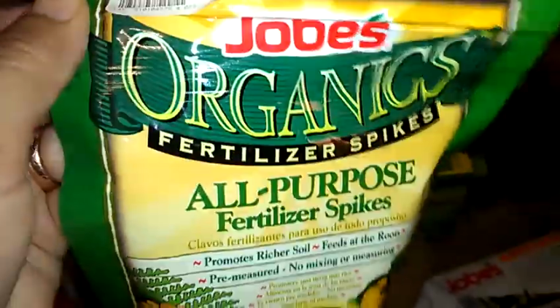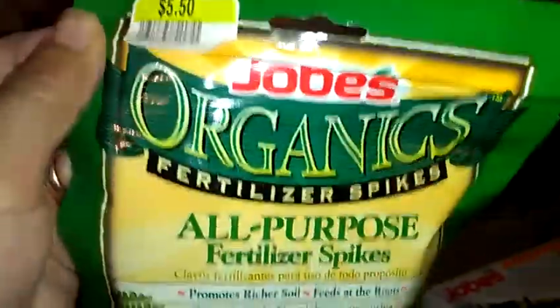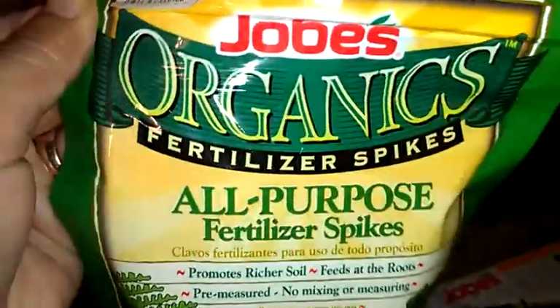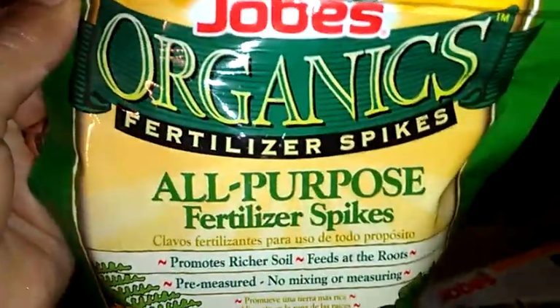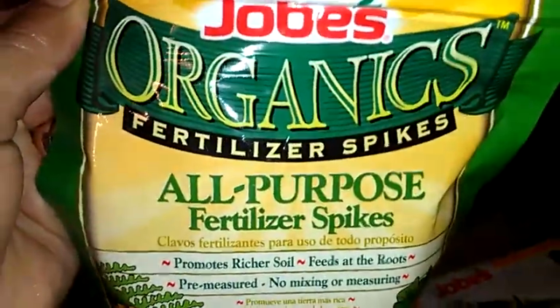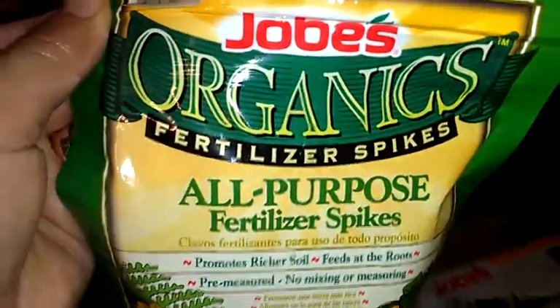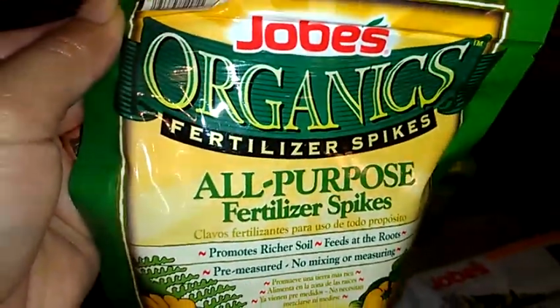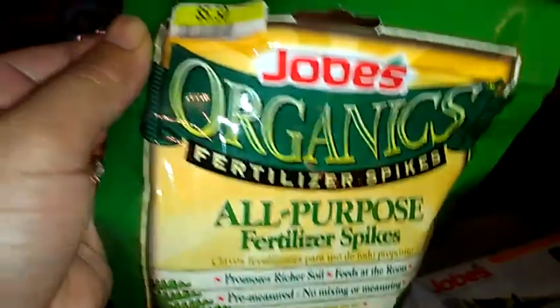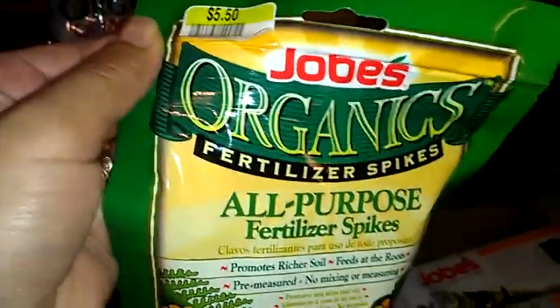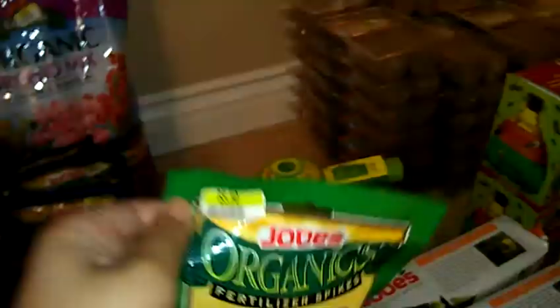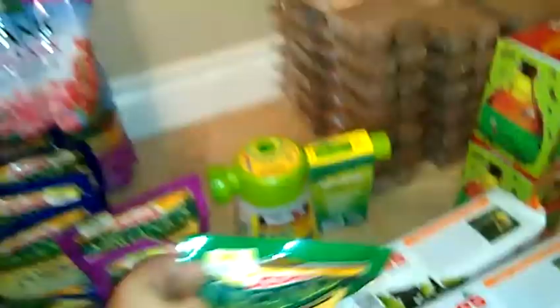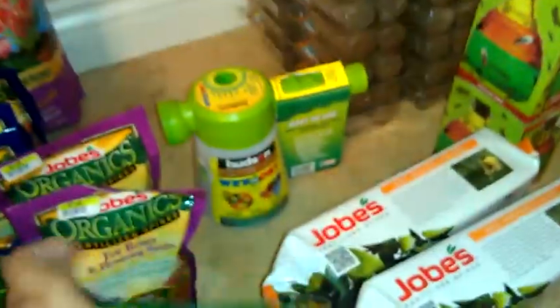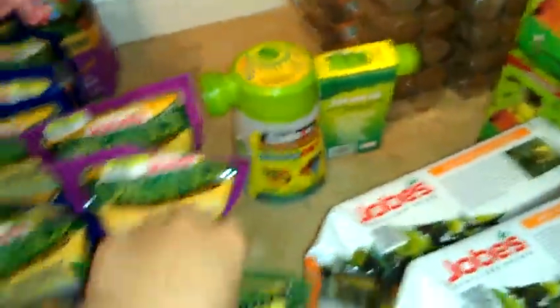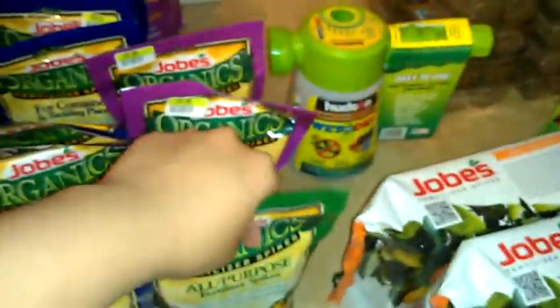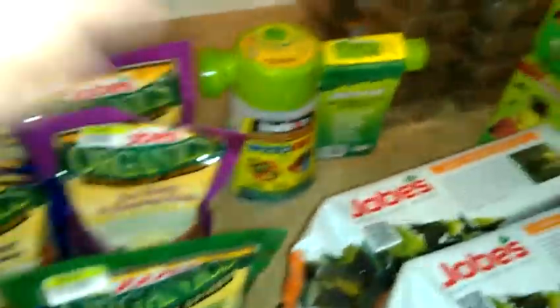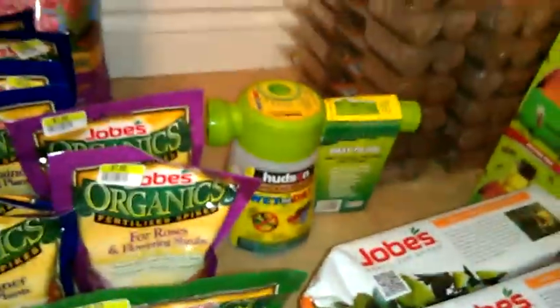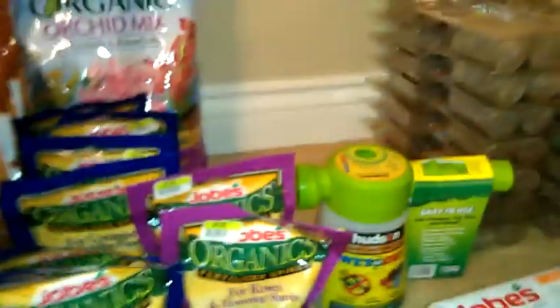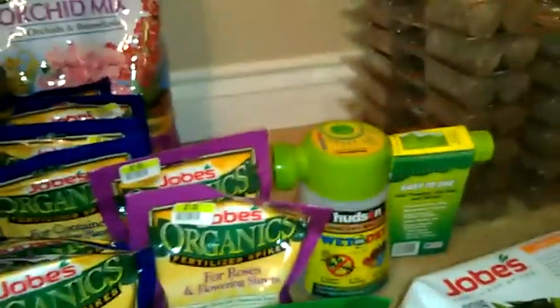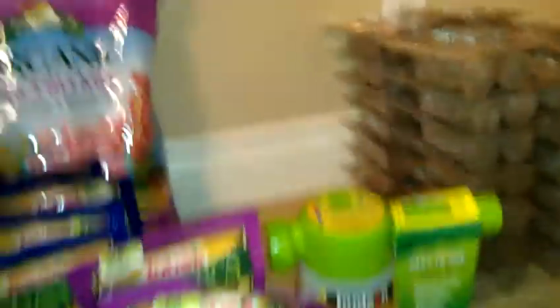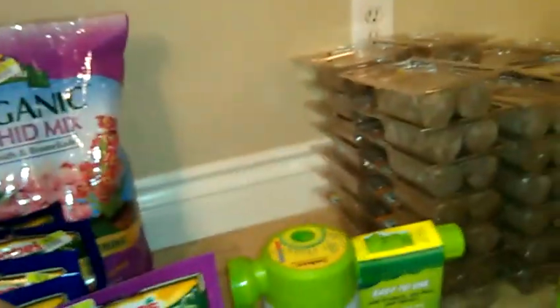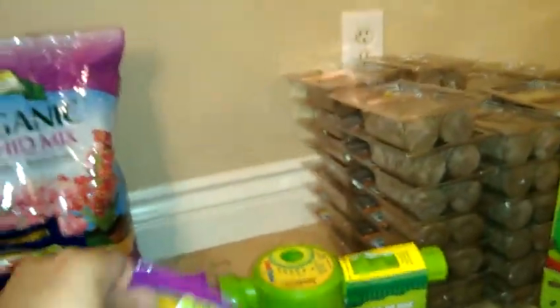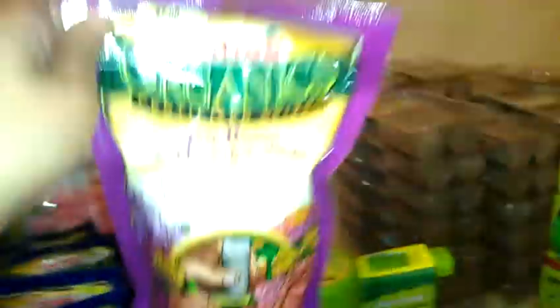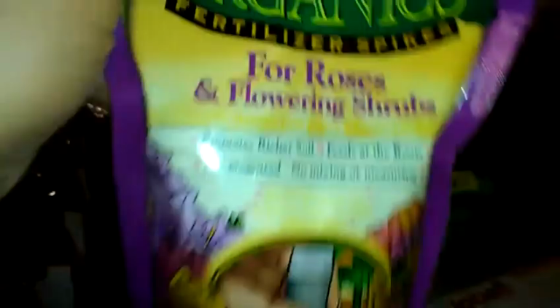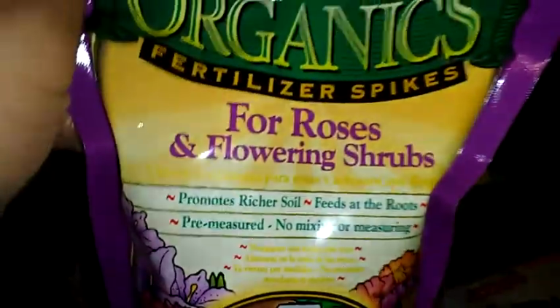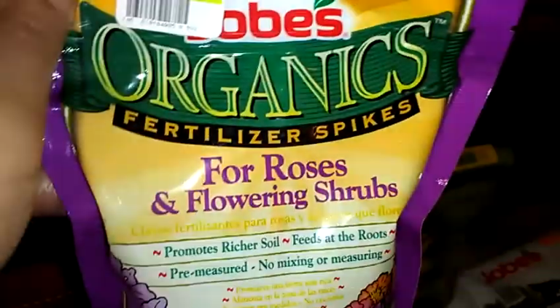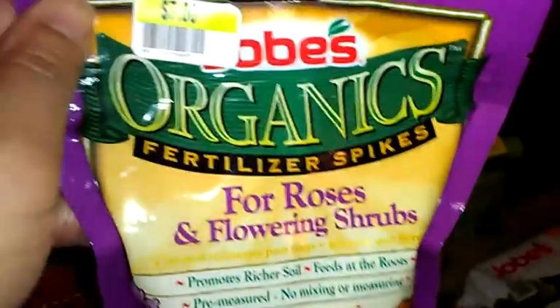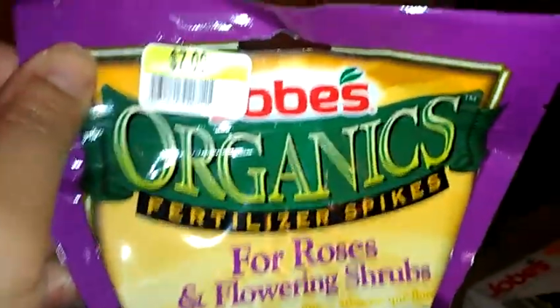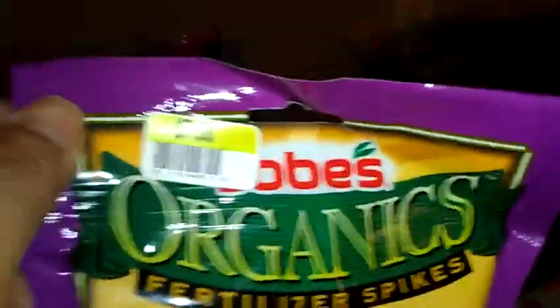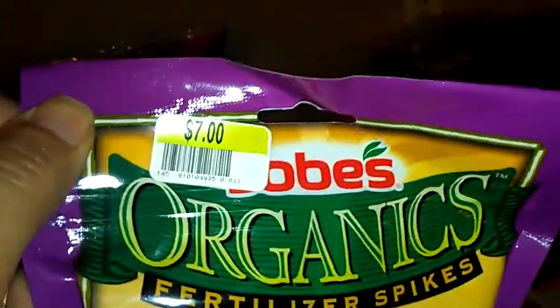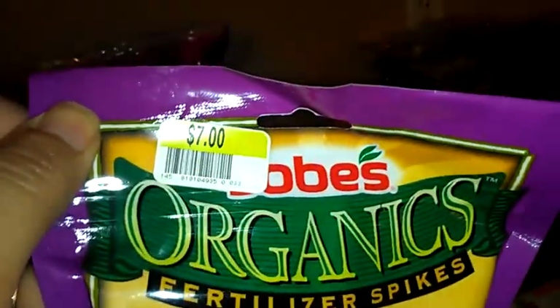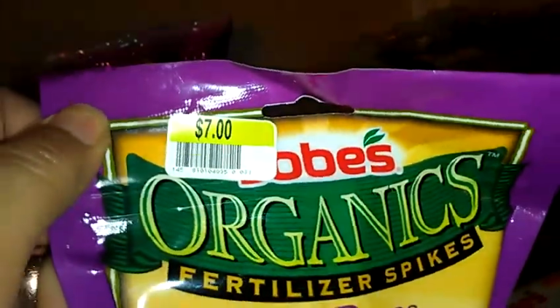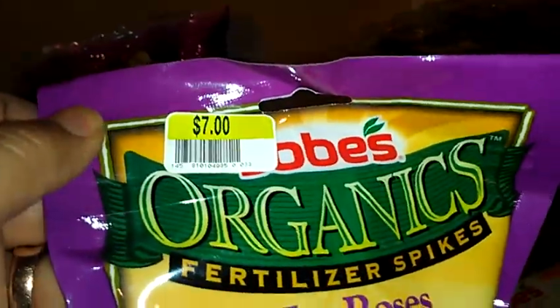They also had the all-purpose fertilizer spikes. I picked up a bag of that because that's all that was left. The spikes for the roses and flowering shrubs was a little bit more — they were $0.70 a pack.